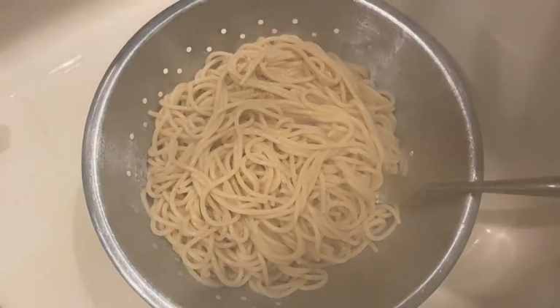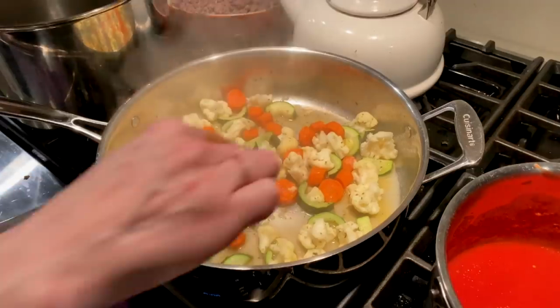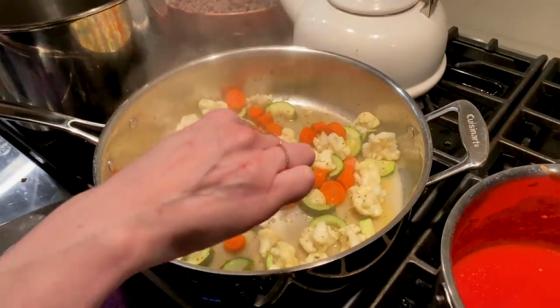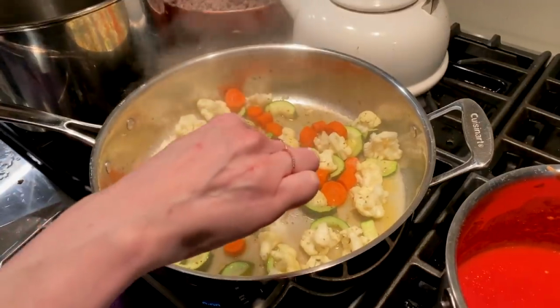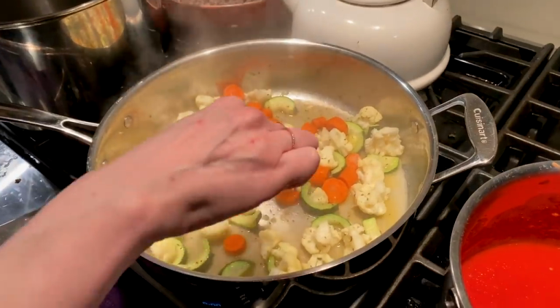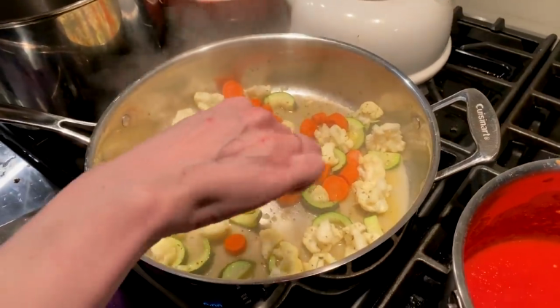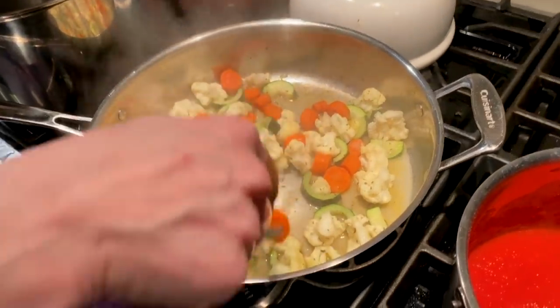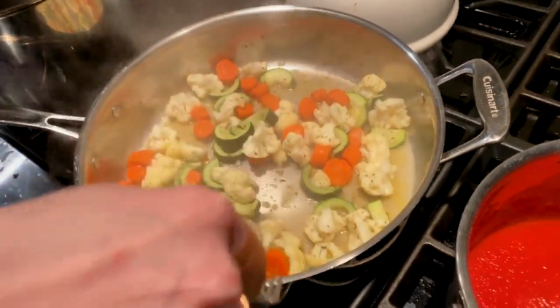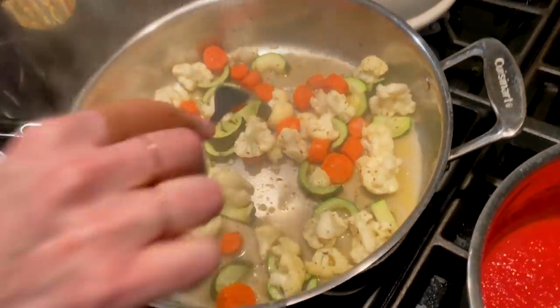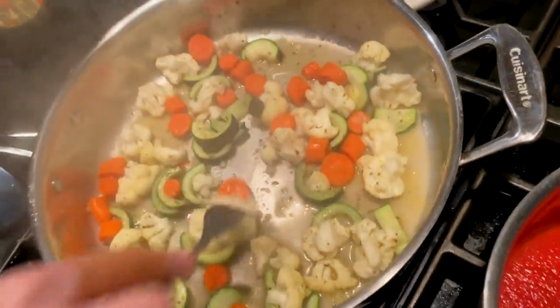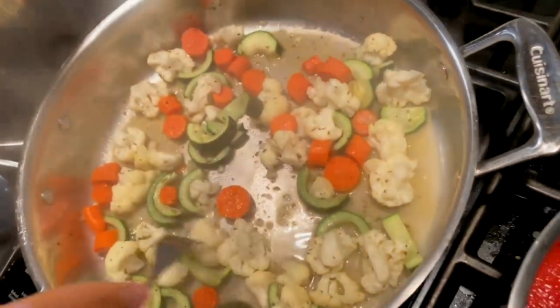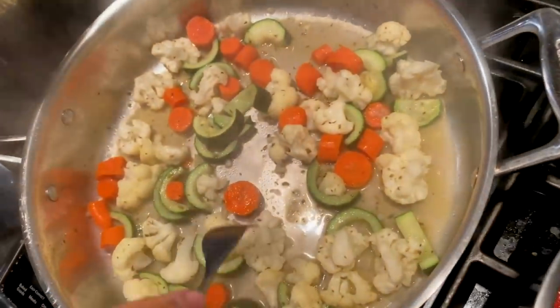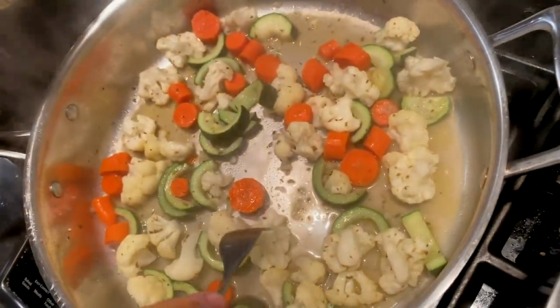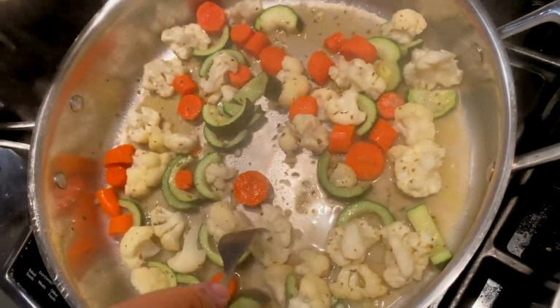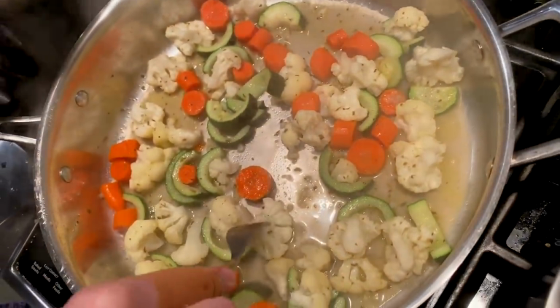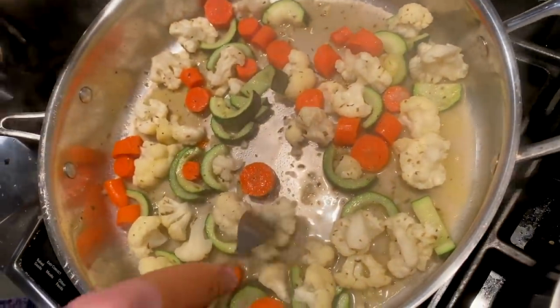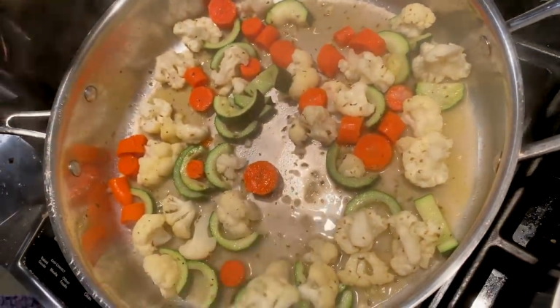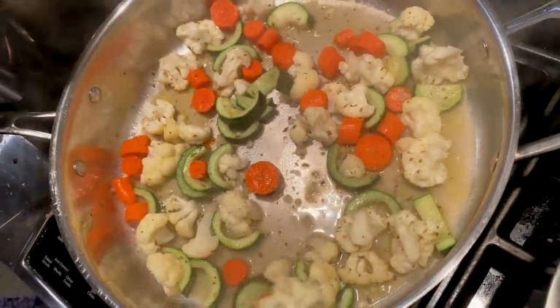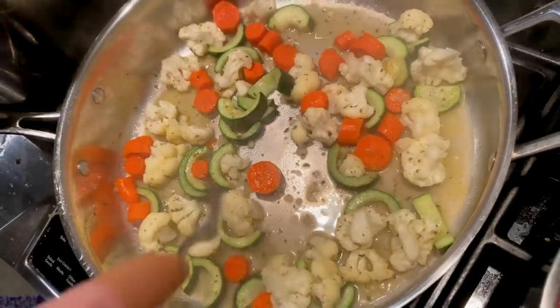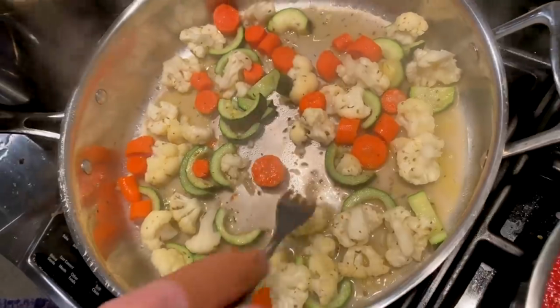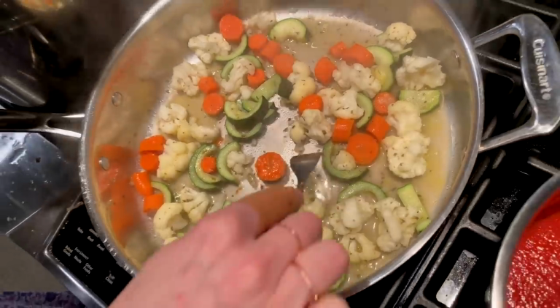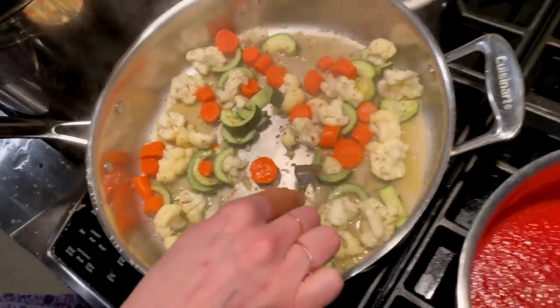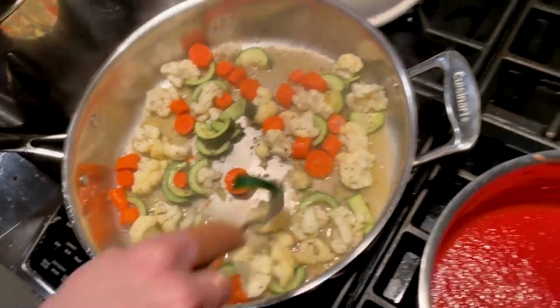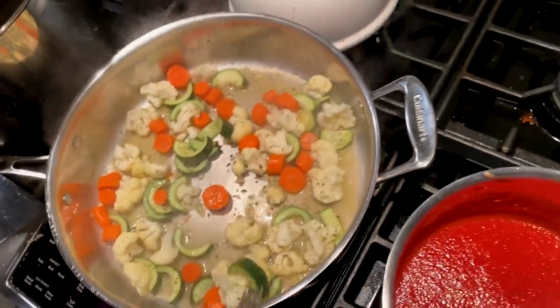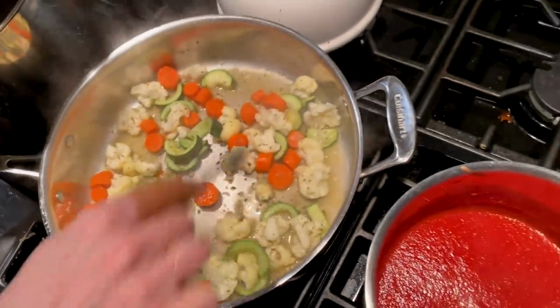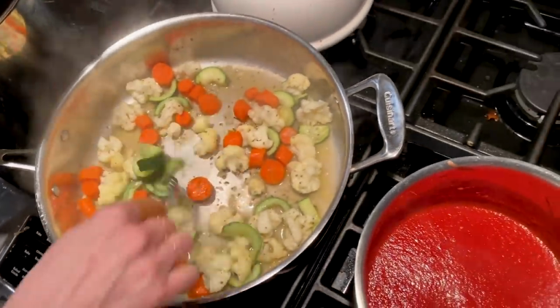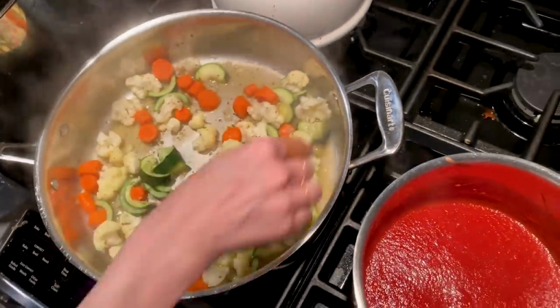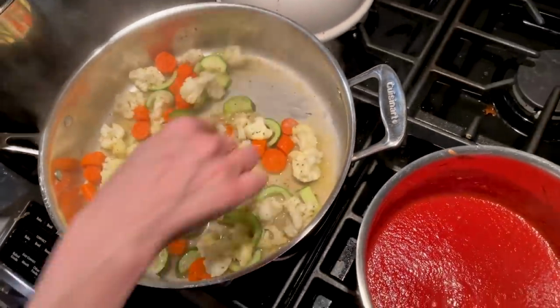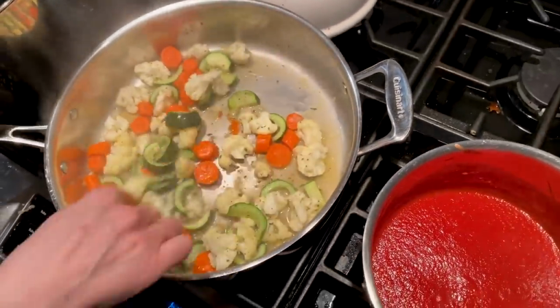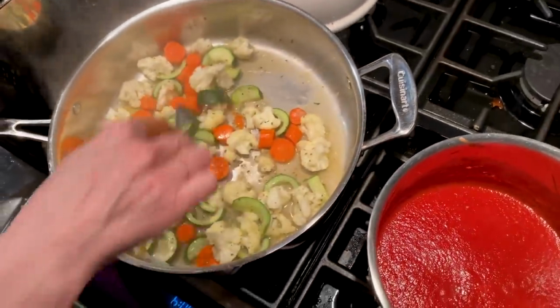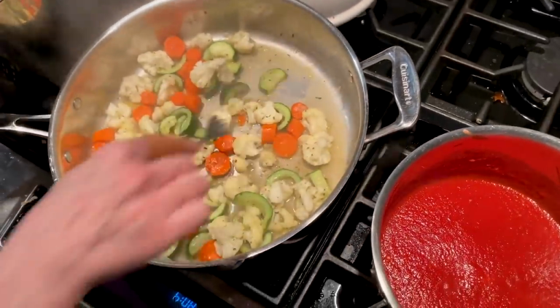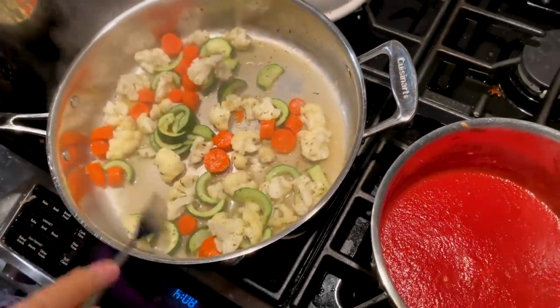So the vegetables — you want to make sure there's a little bit of resistance. These are all ready to go.